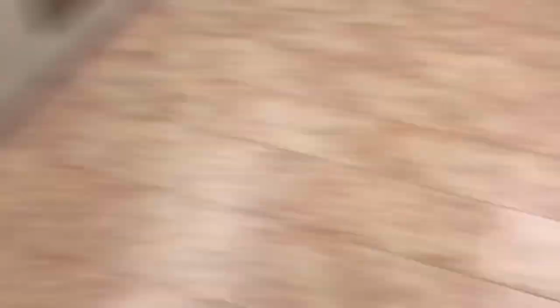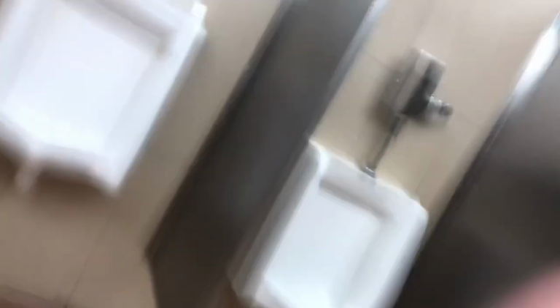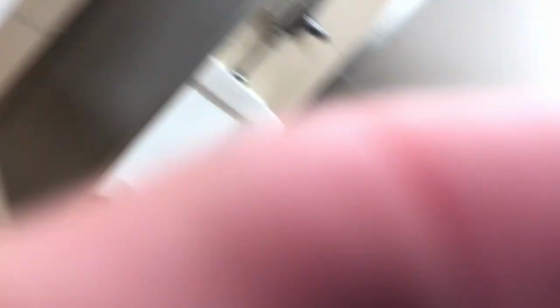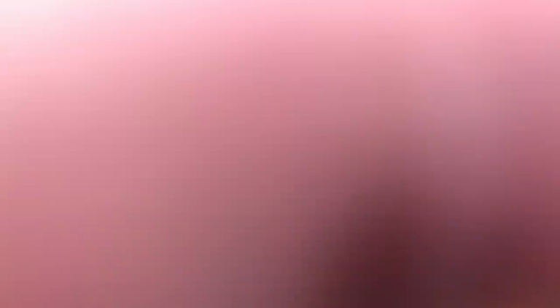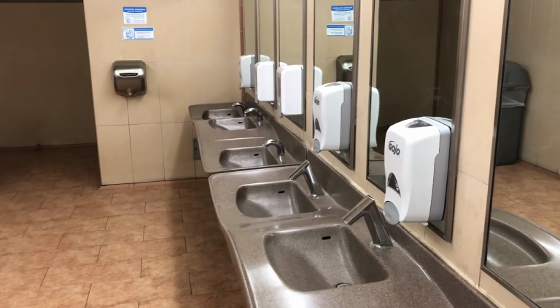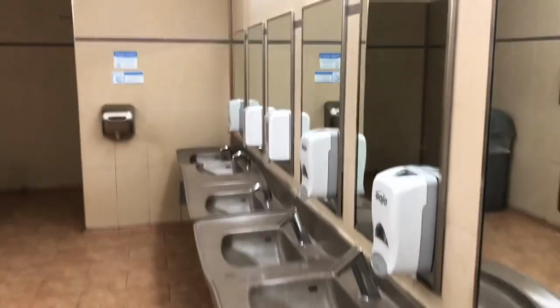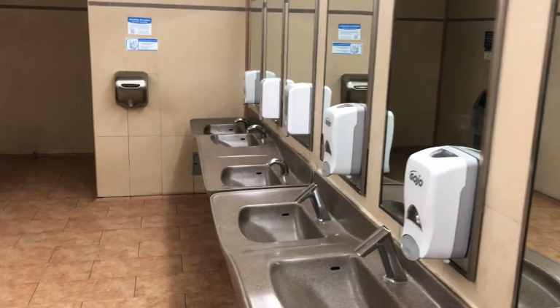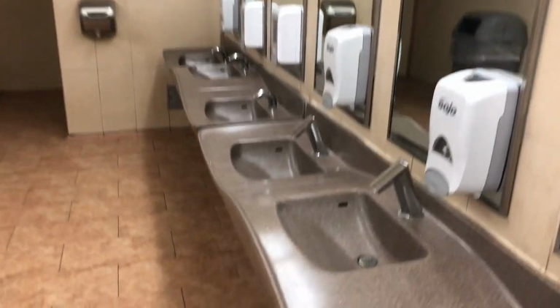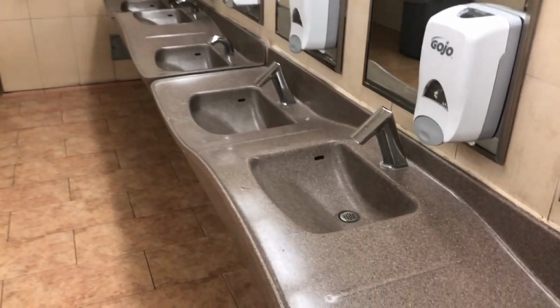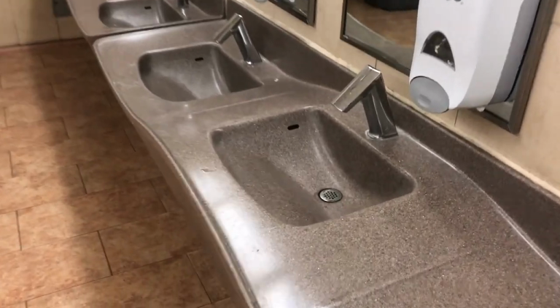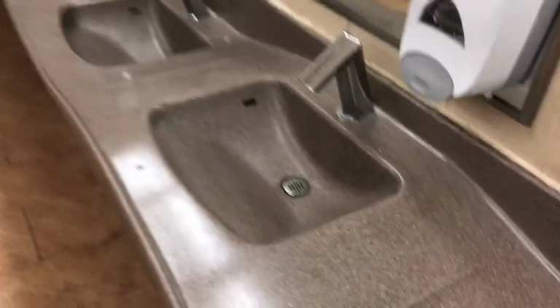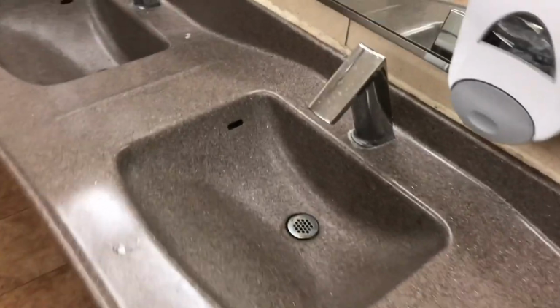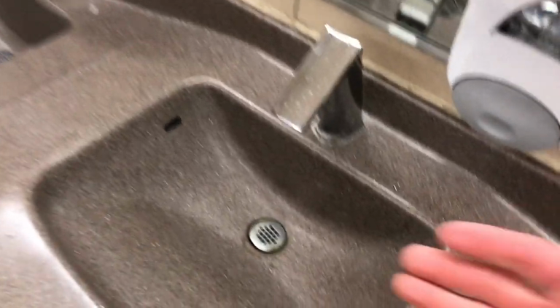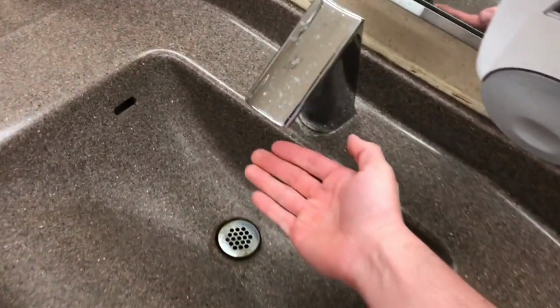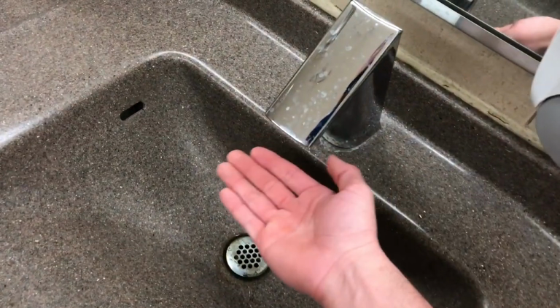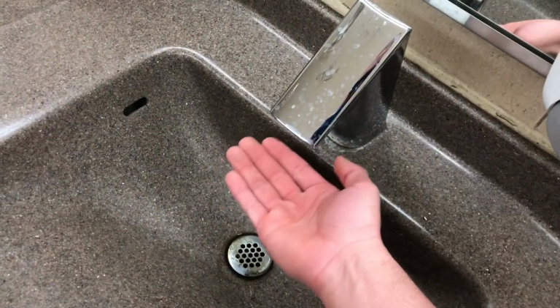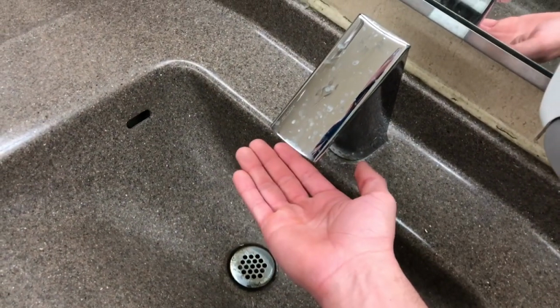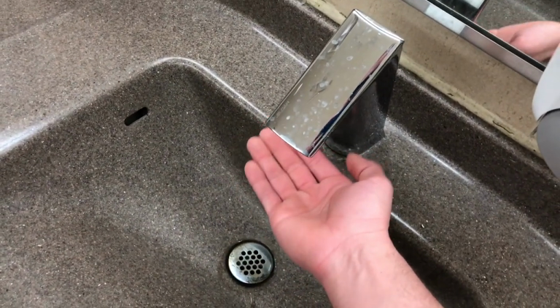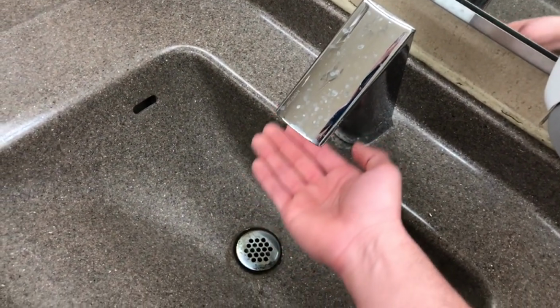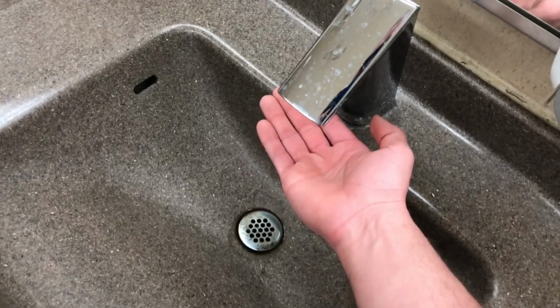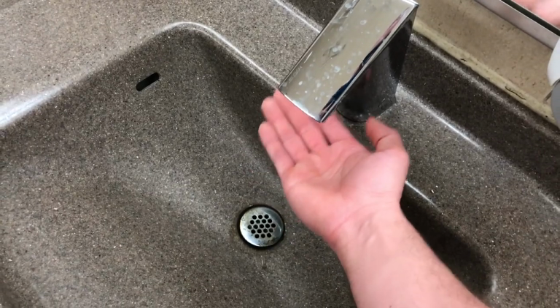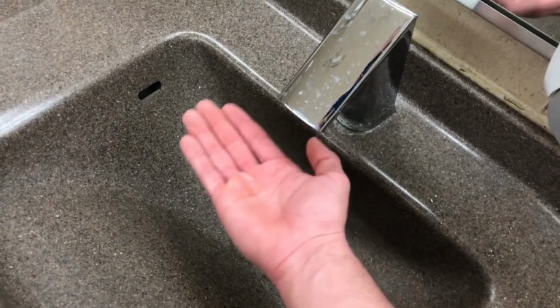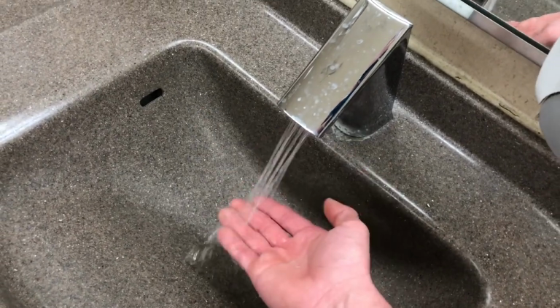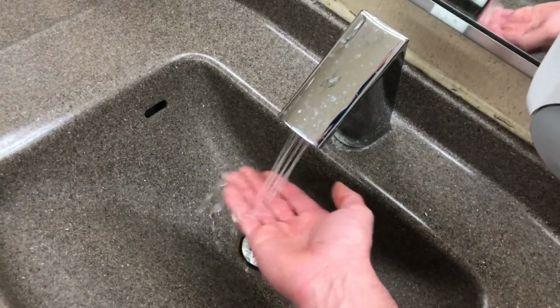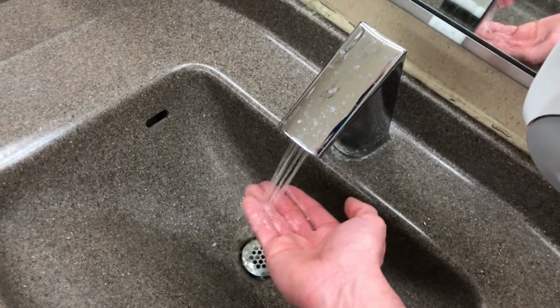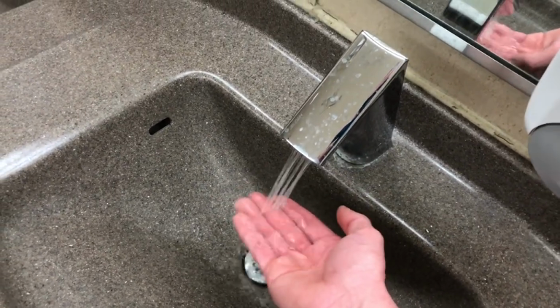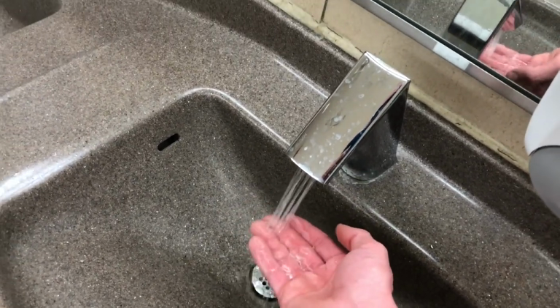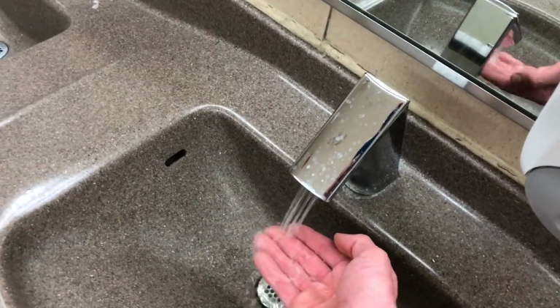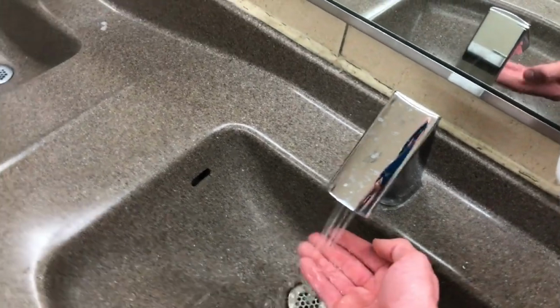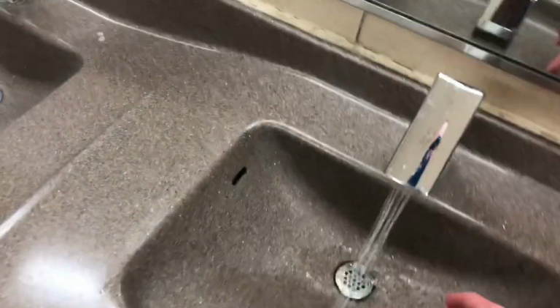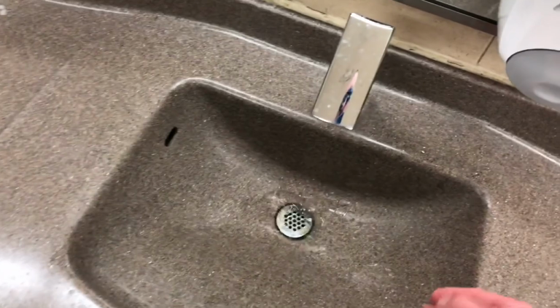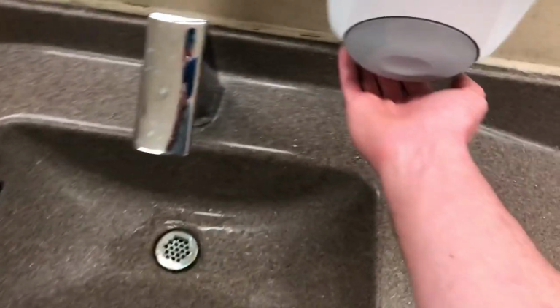Daddy's doing a restroom review again, okay? I'll rock you. I had a cut there because somebody walked in on me.